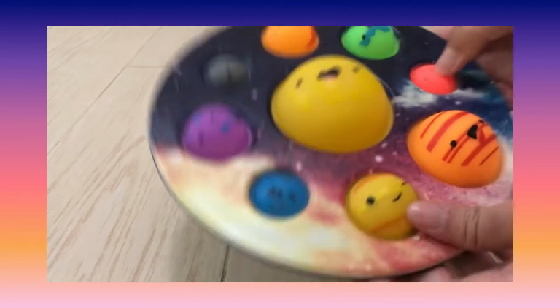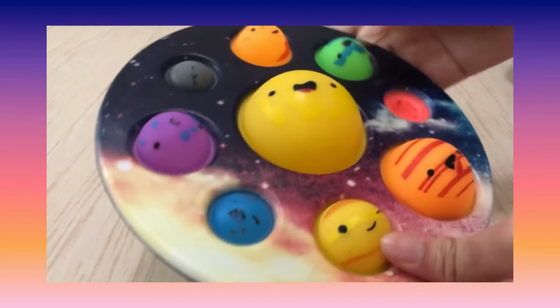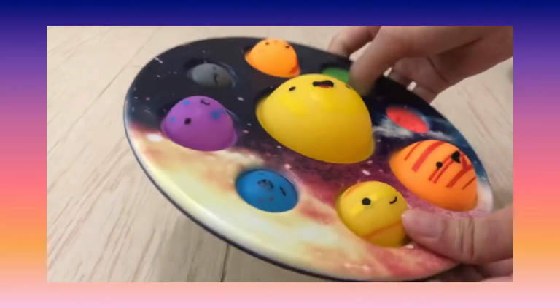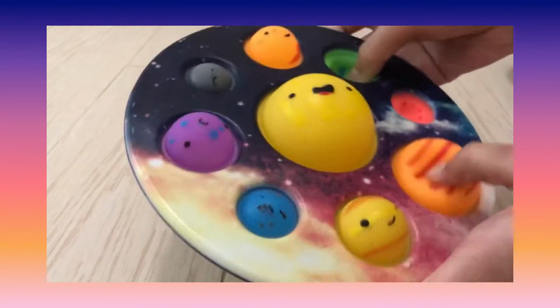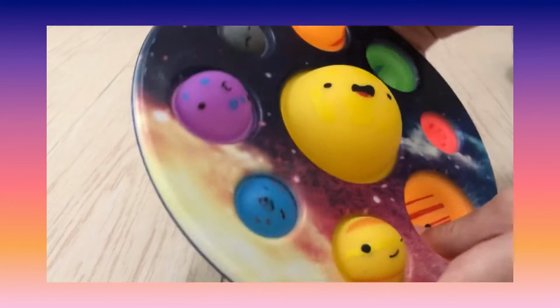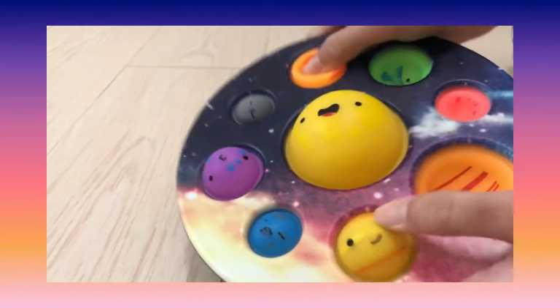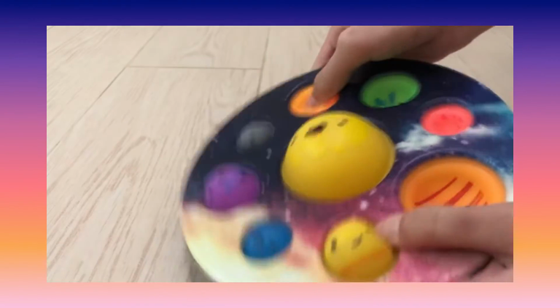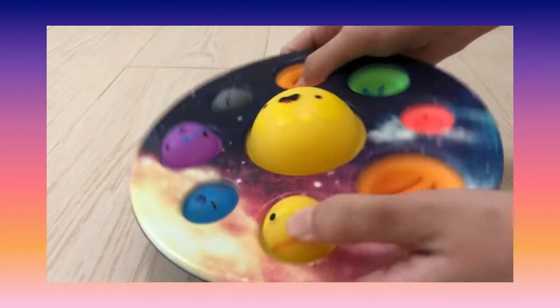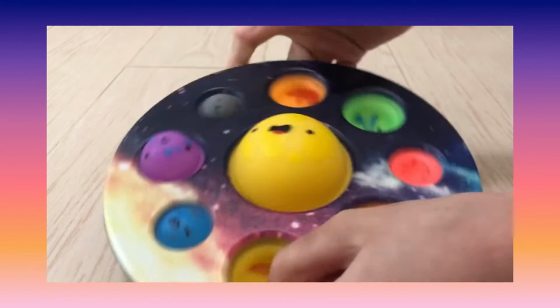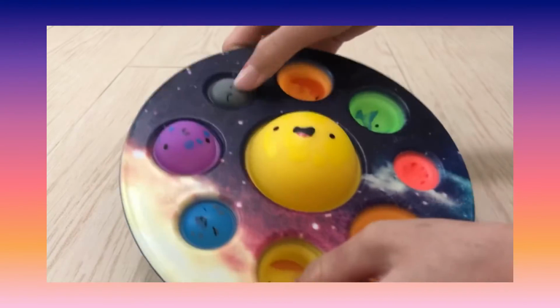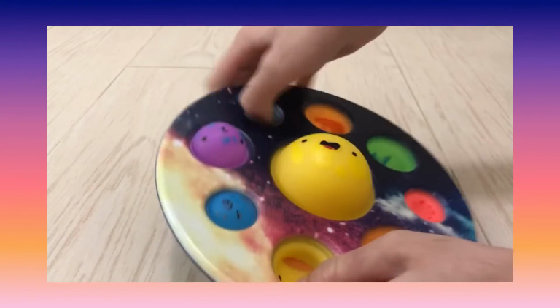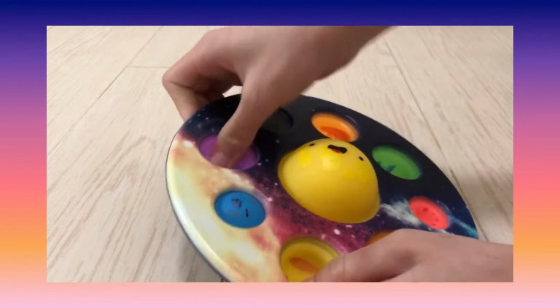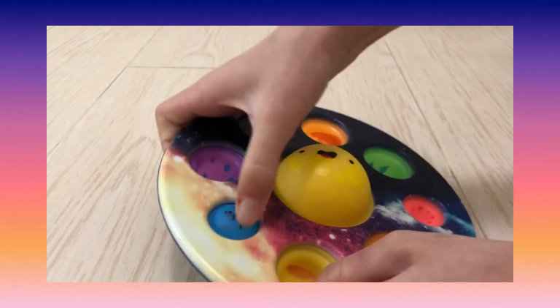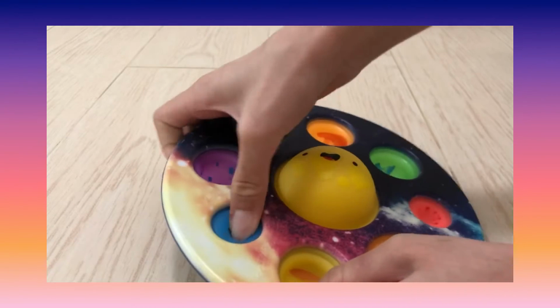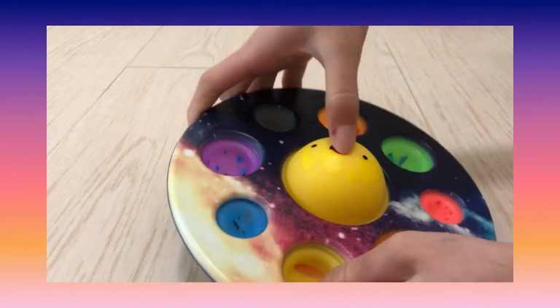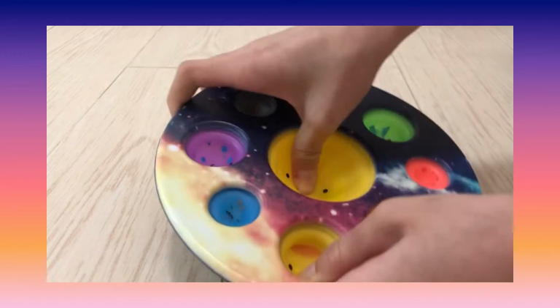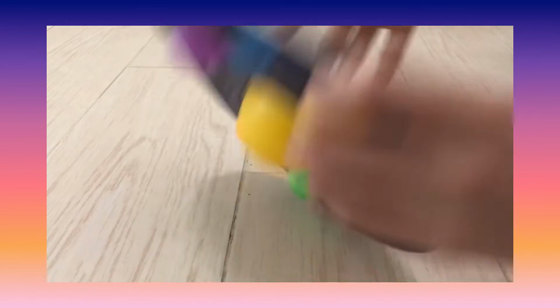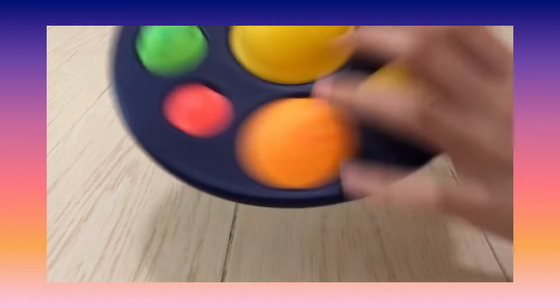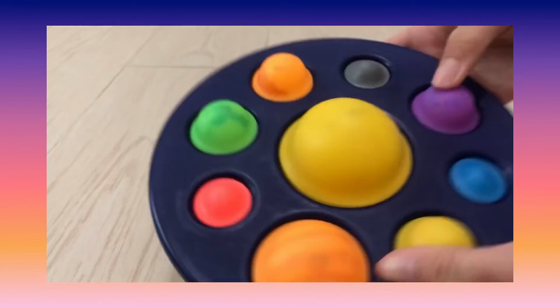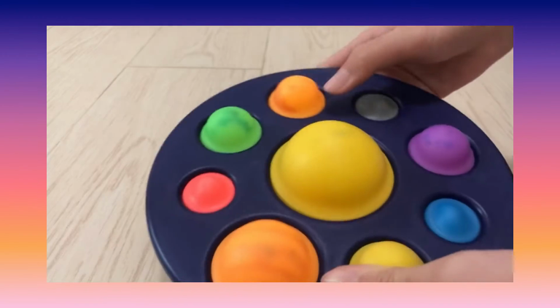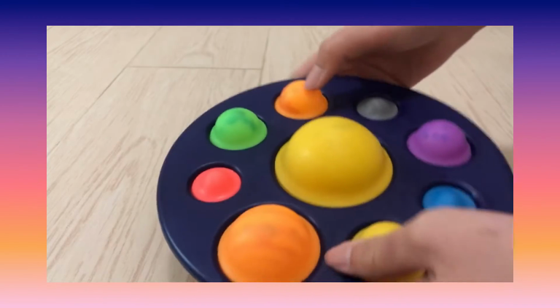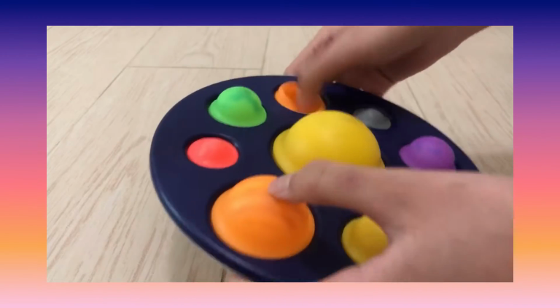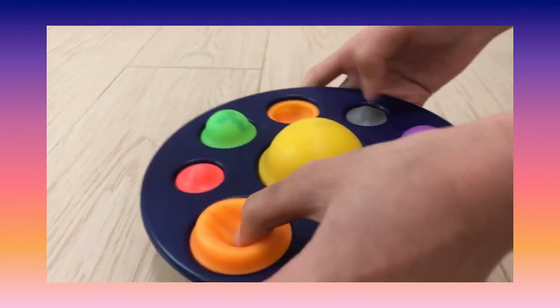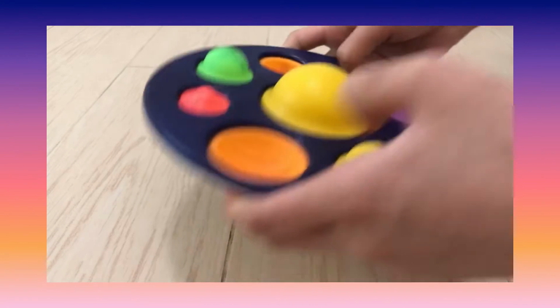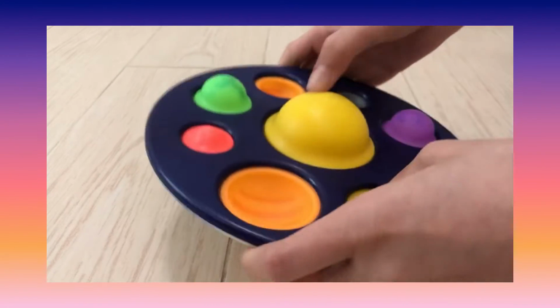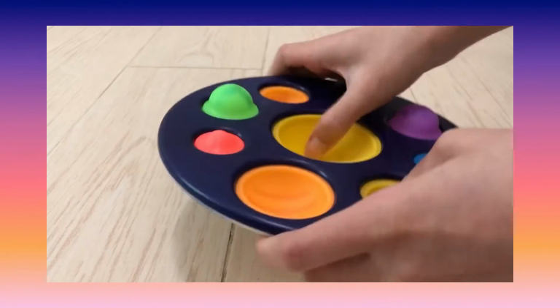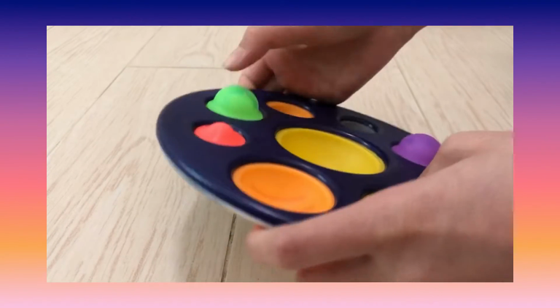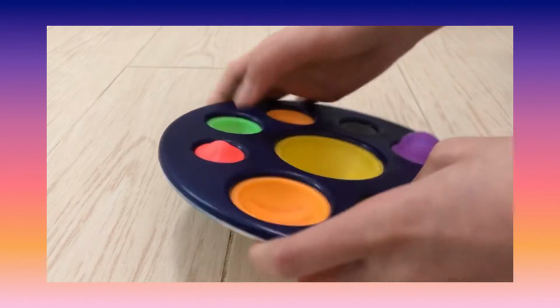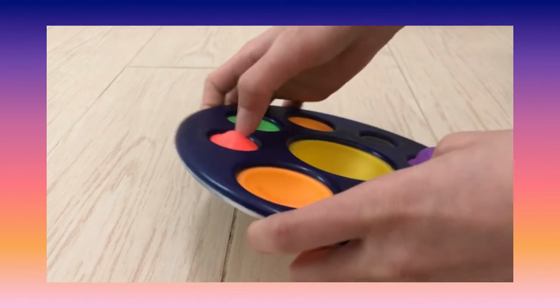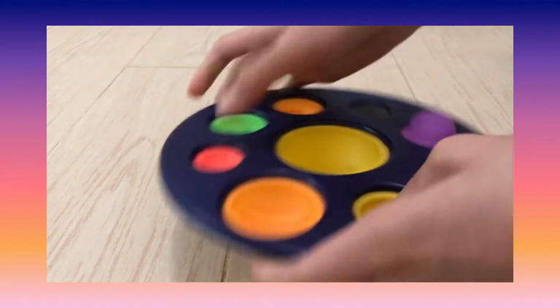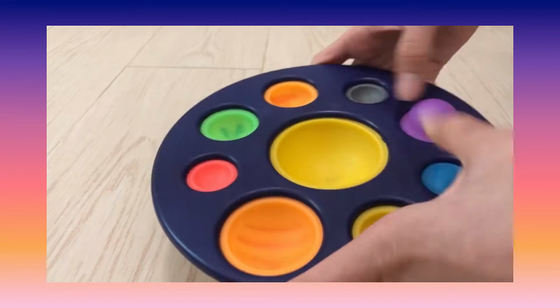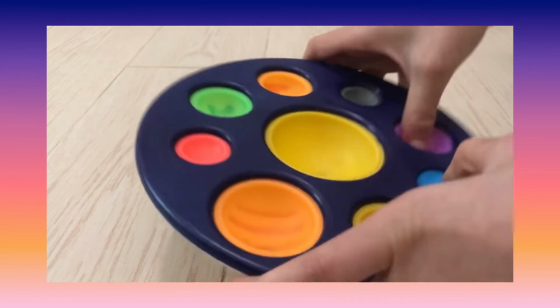Then is my planet dimple. This really reminds me of the solar system and reminds me of what I learned in science class.